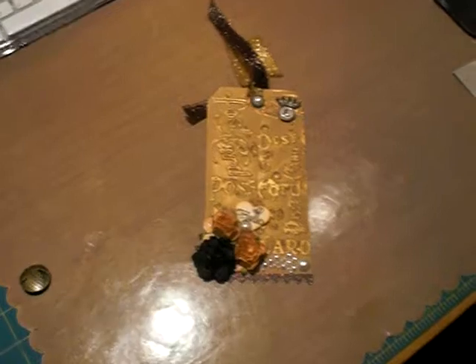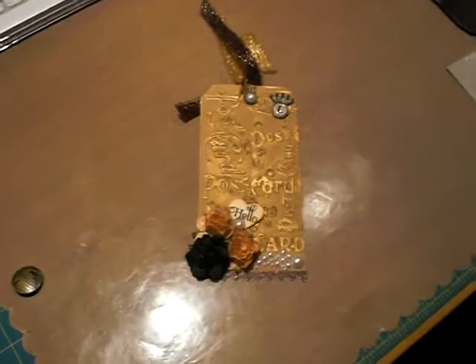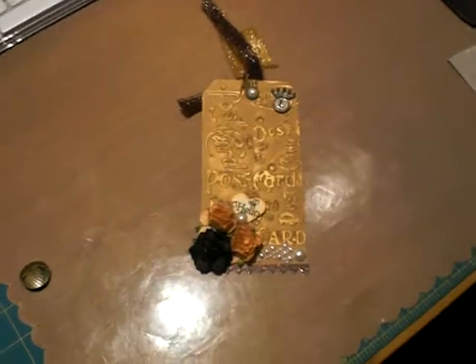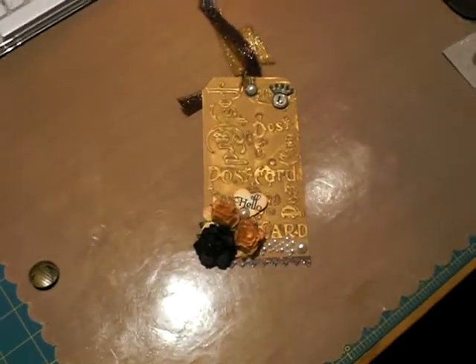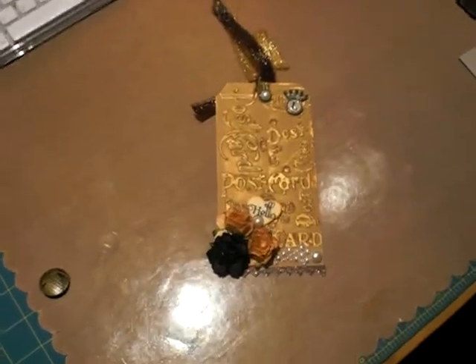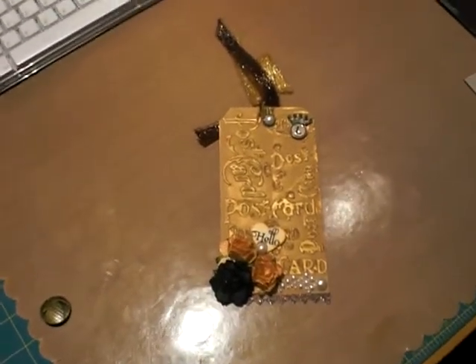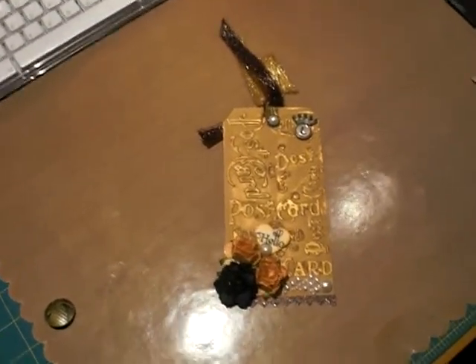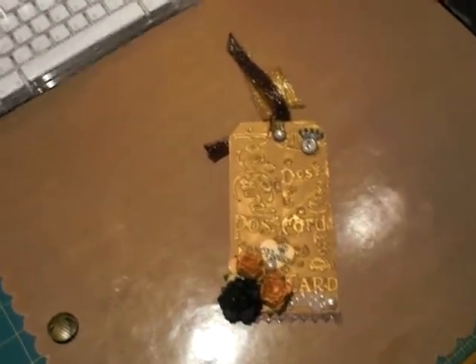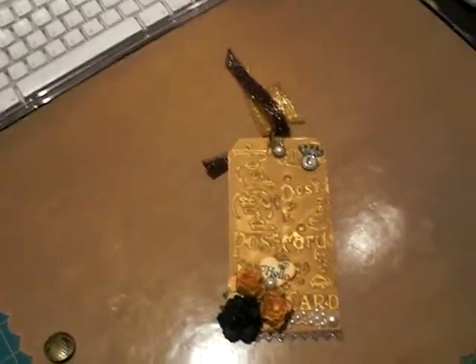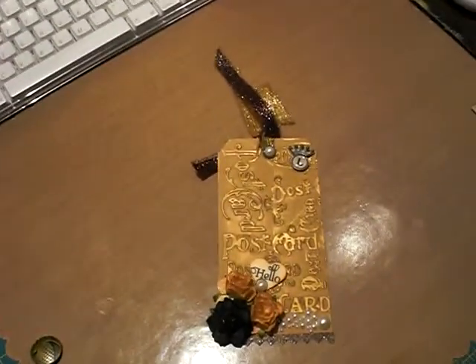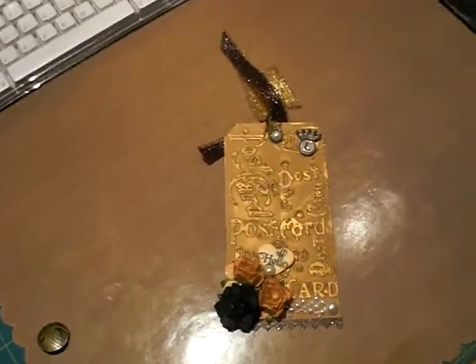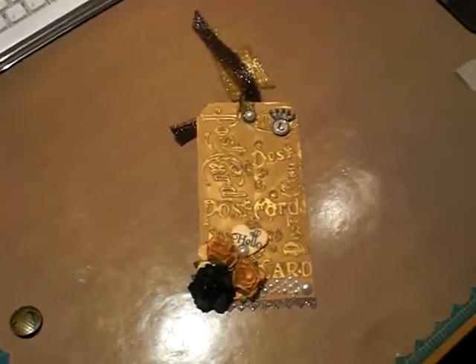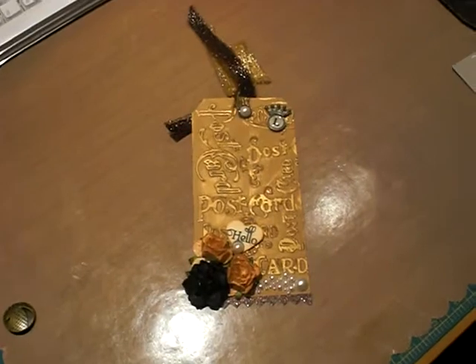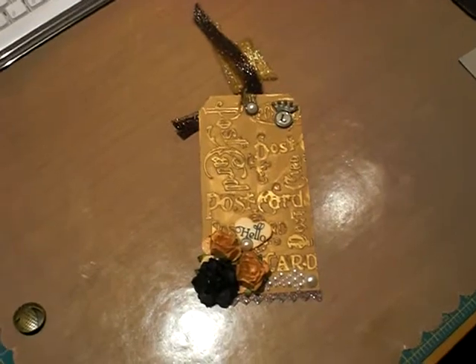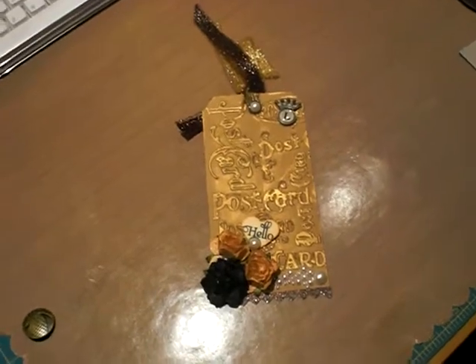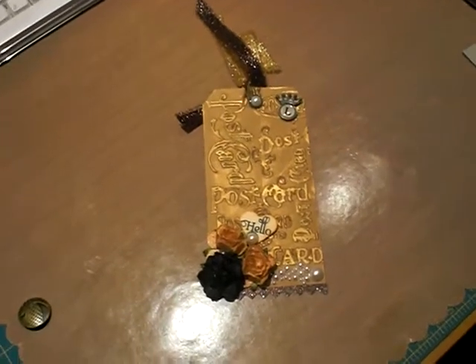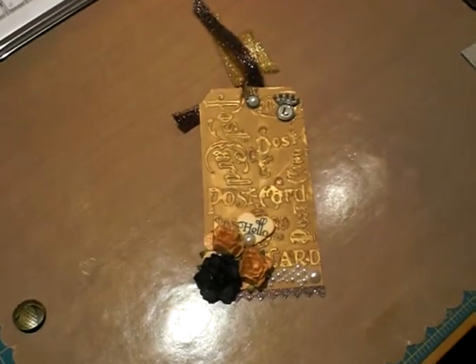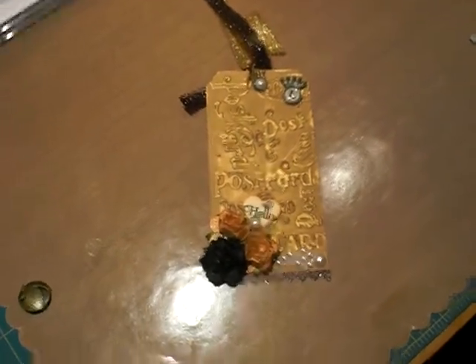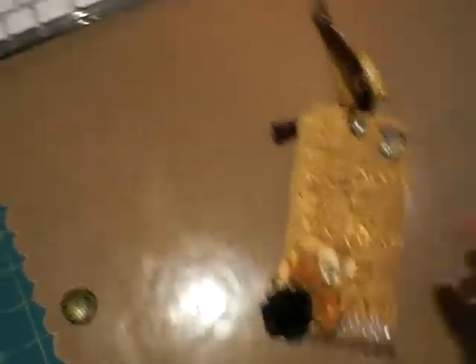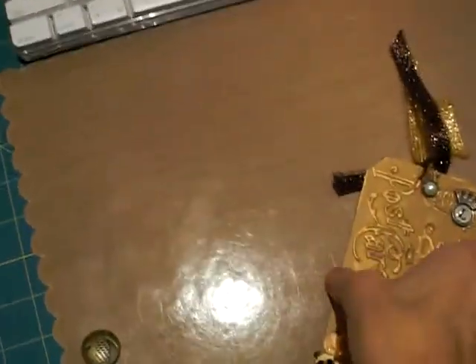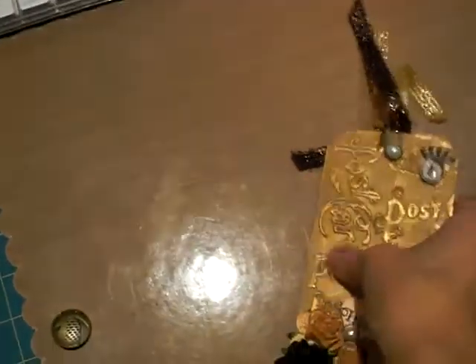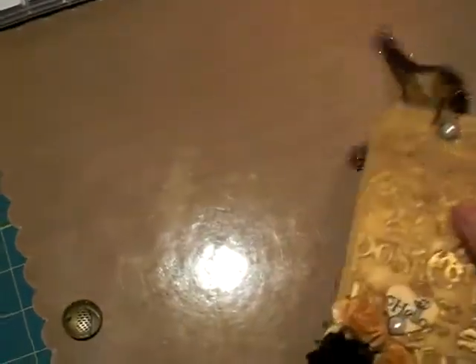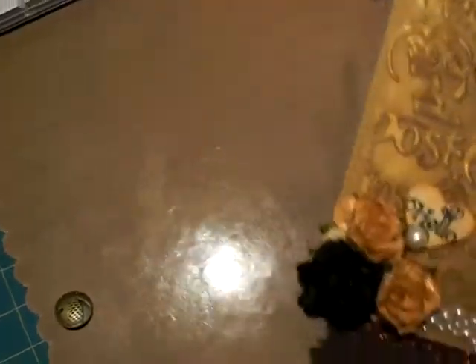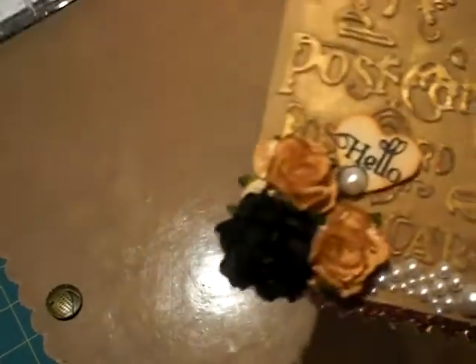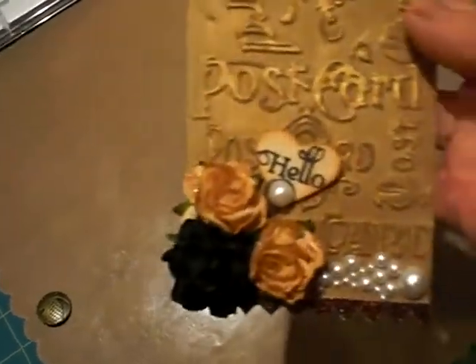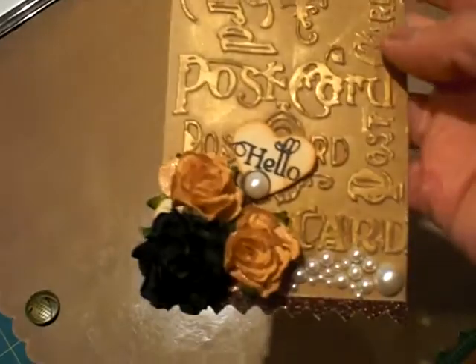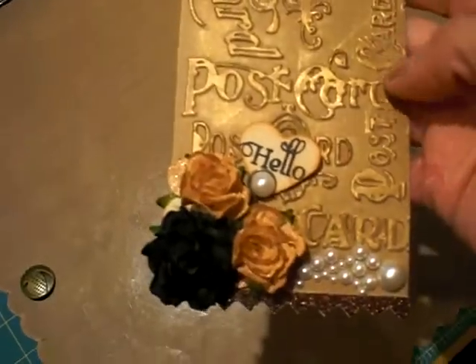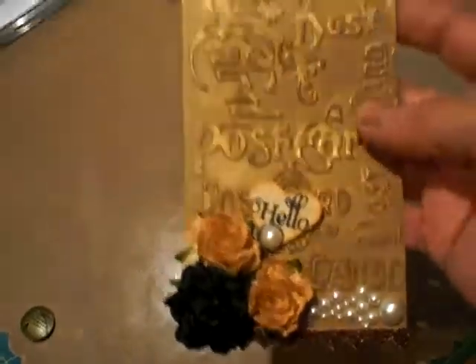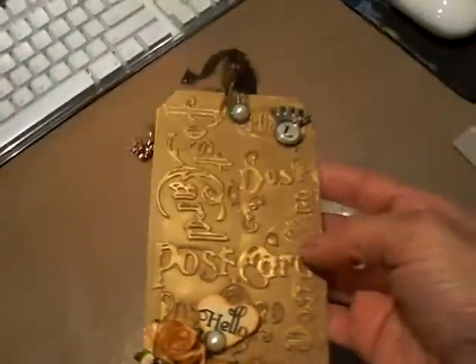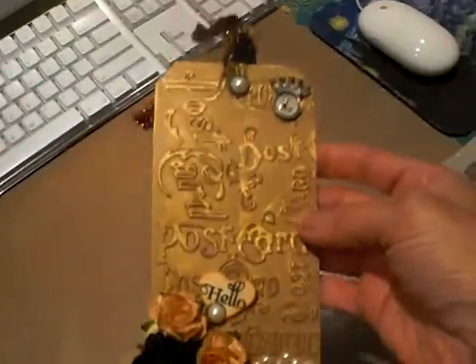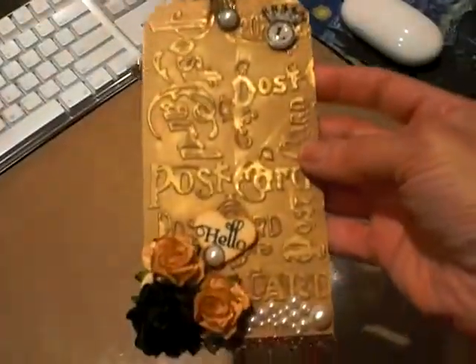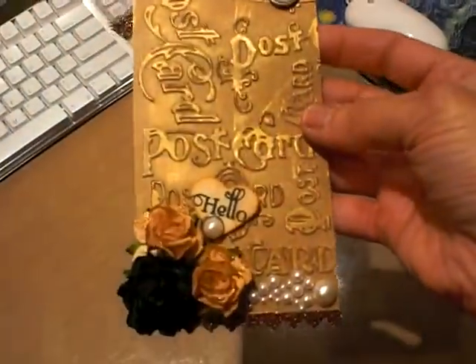Hi guys, it's Bridget. I hope everybody's doing well. I just wanted to share this tag that I made for a friend. I'm putting a package in the mail and I just wanted to show you.